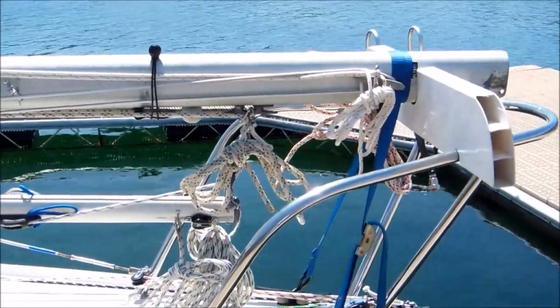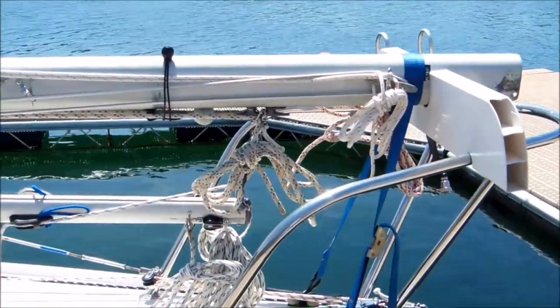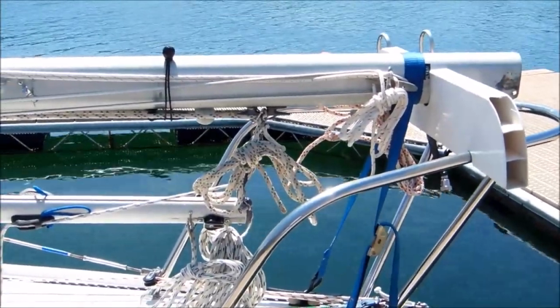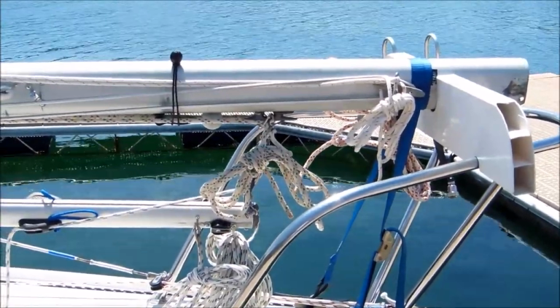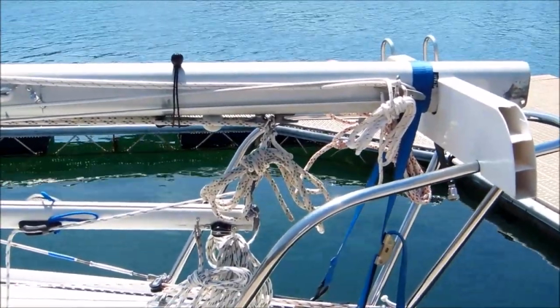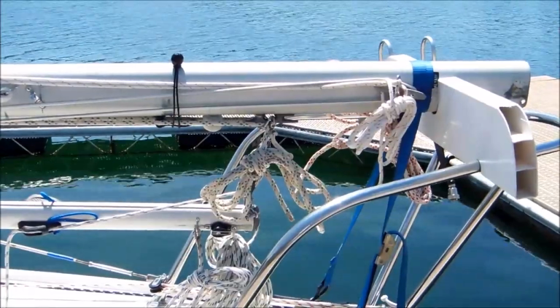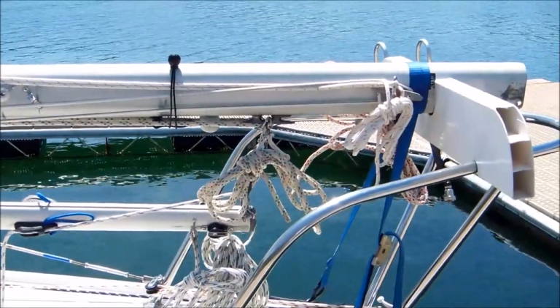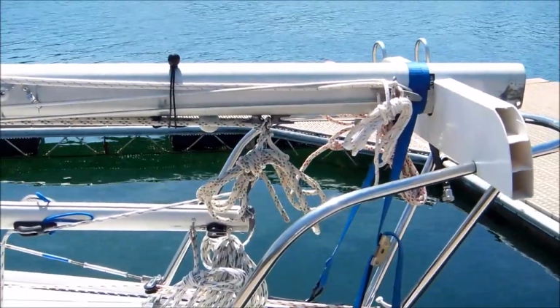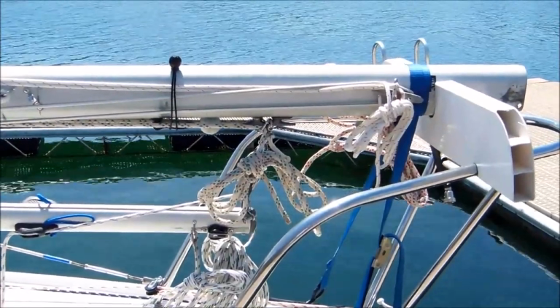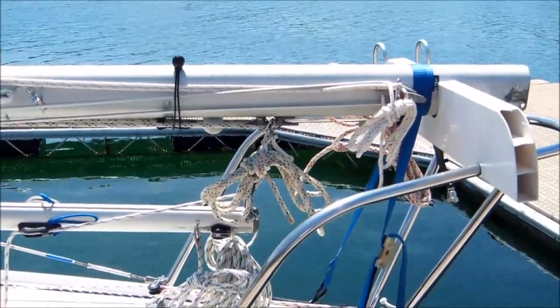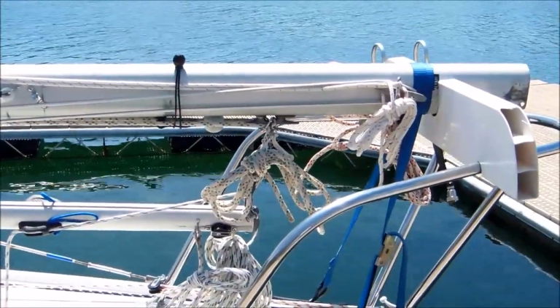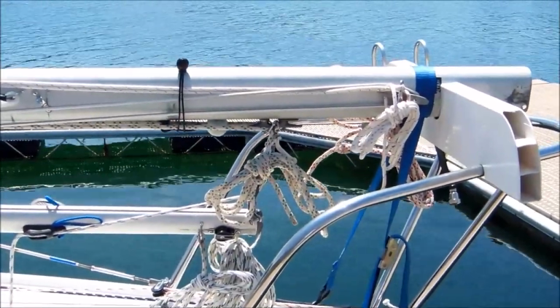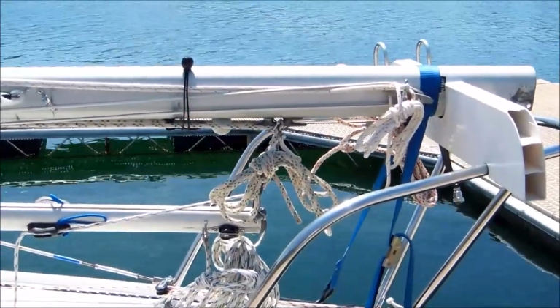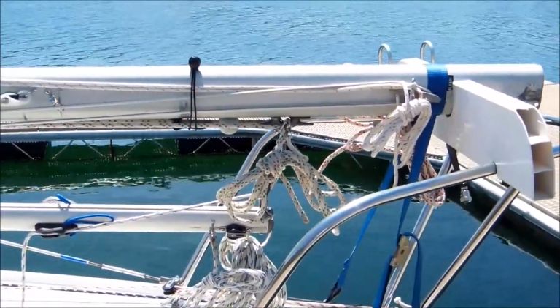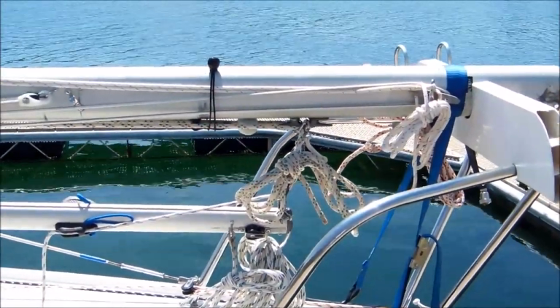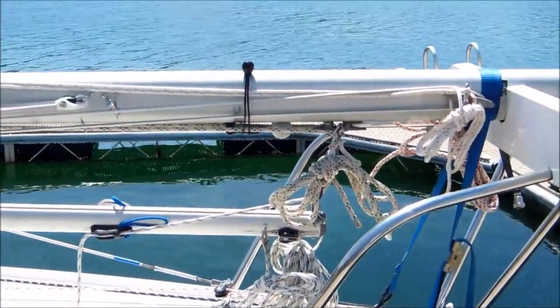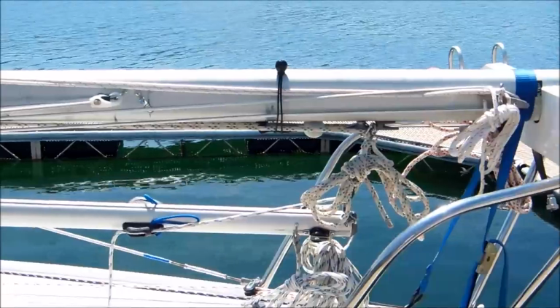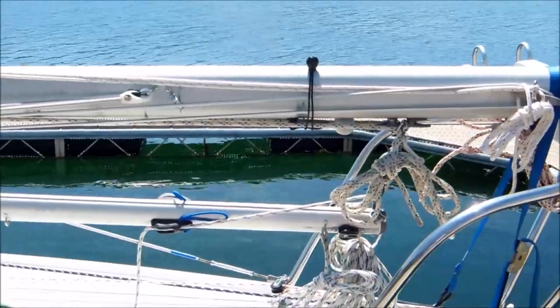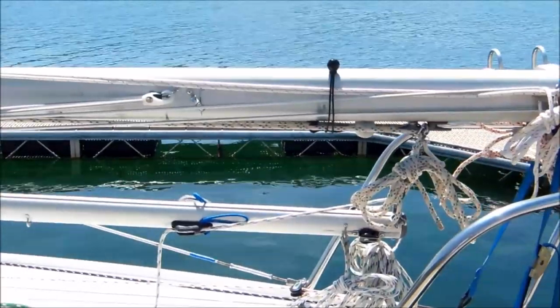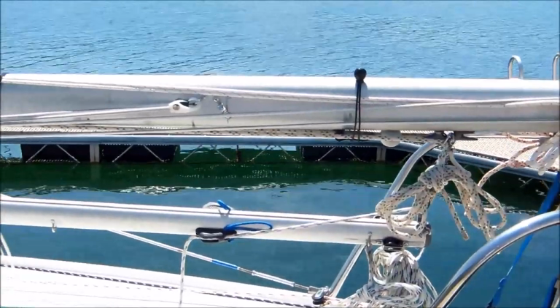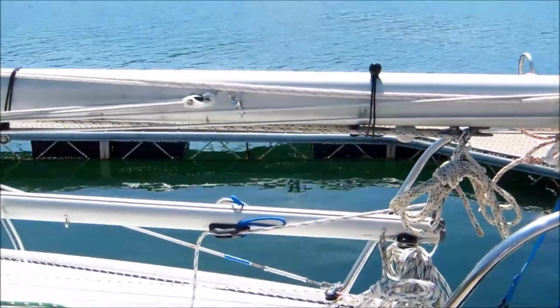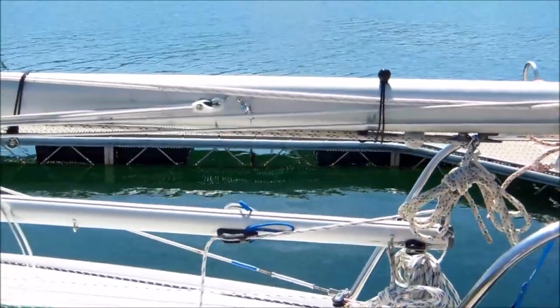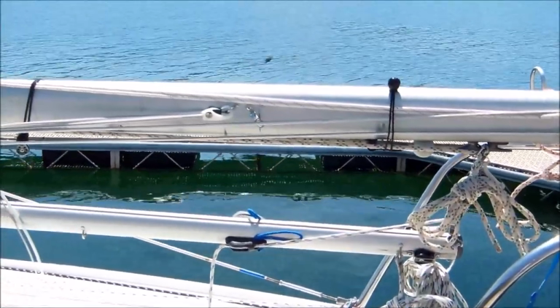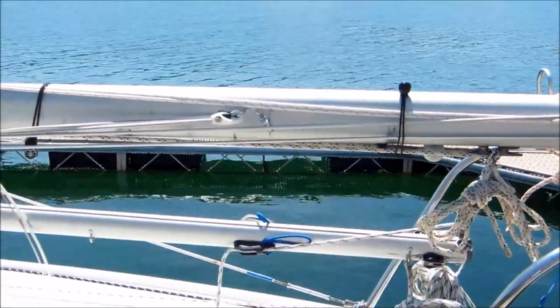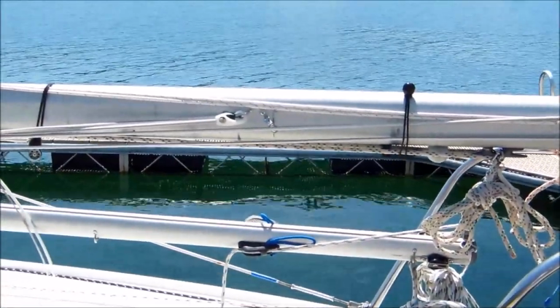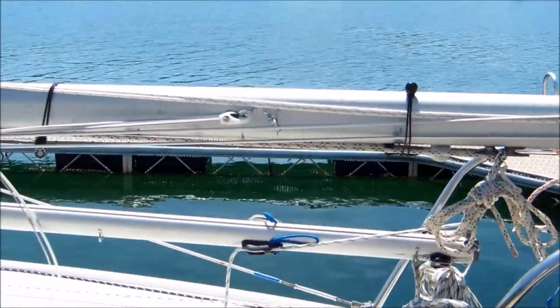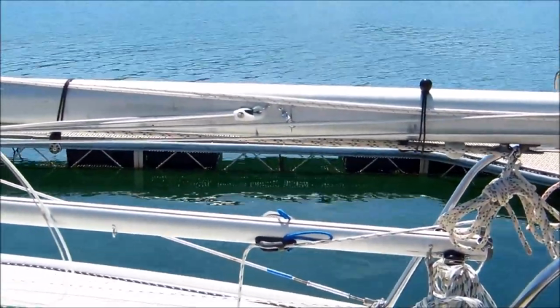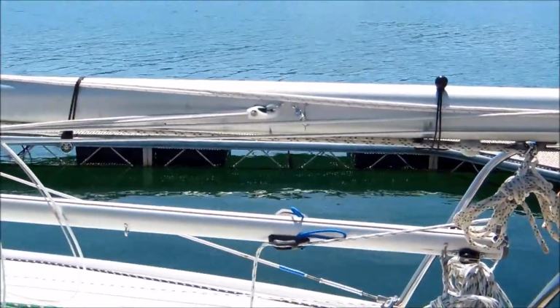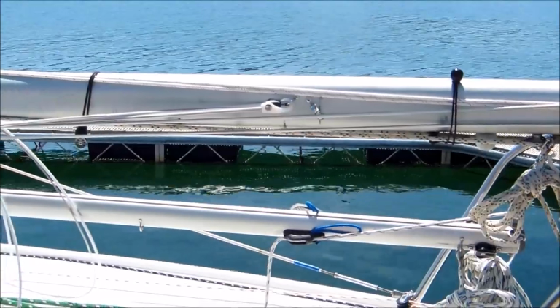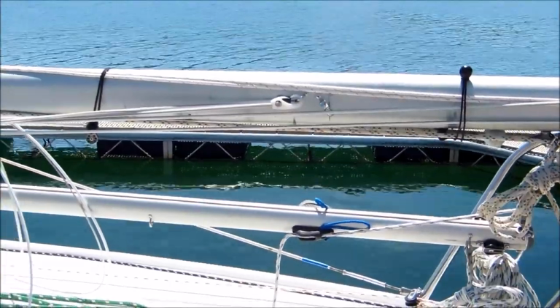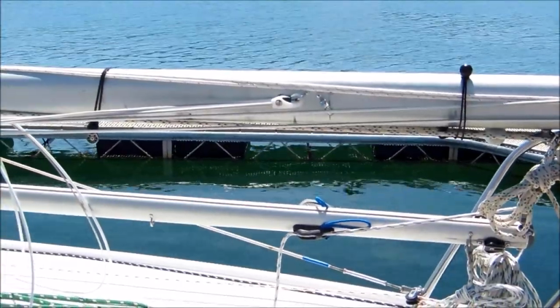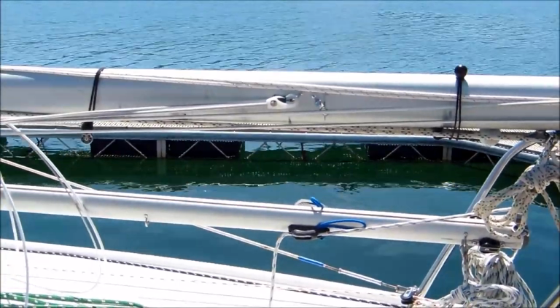The halyards are tied off and hung up onto the mast as well. I'm using these ball cords to hold all the halyards up onto the mast to keep them from flying around — lazy jacks as well.